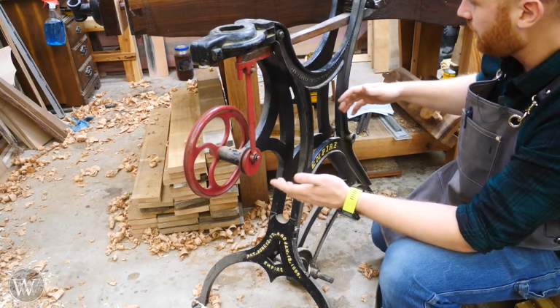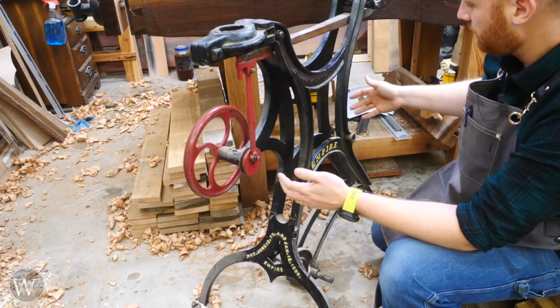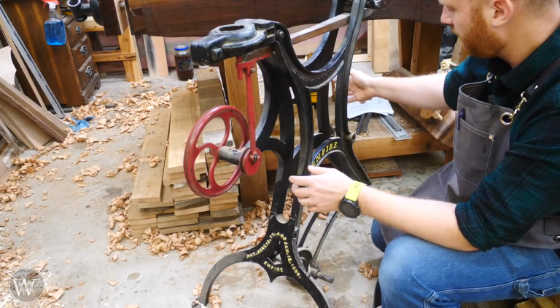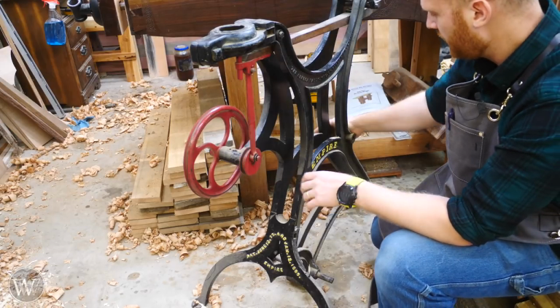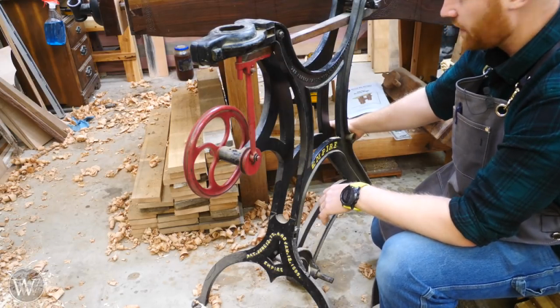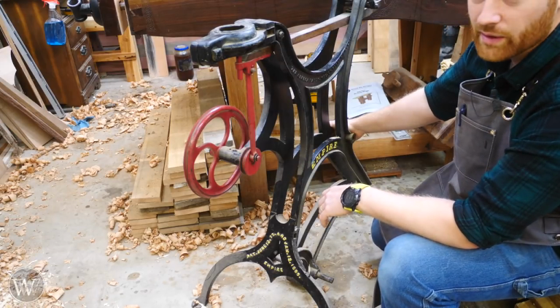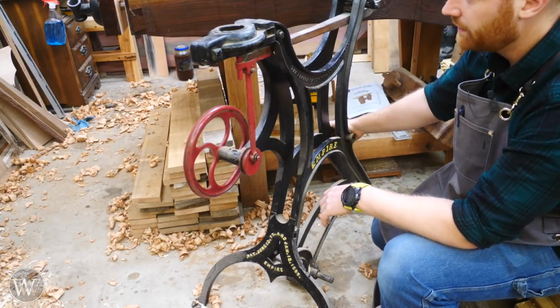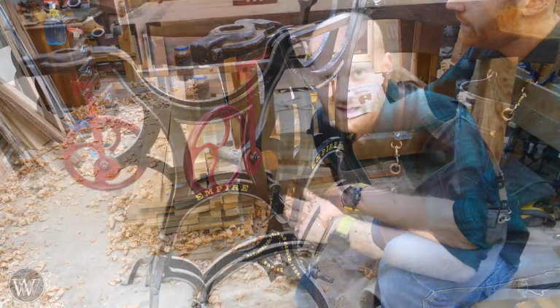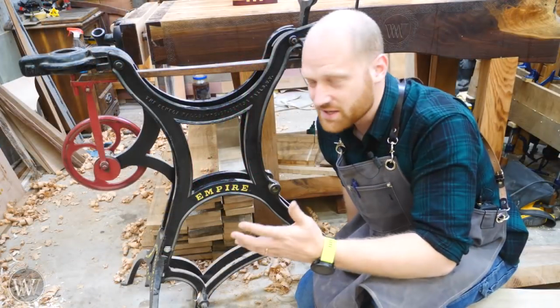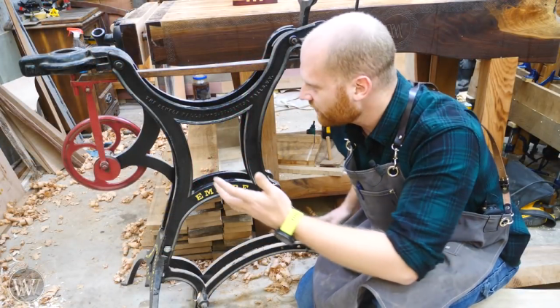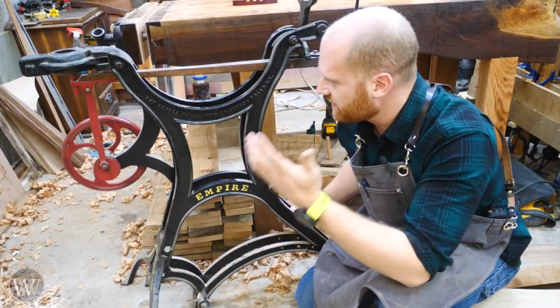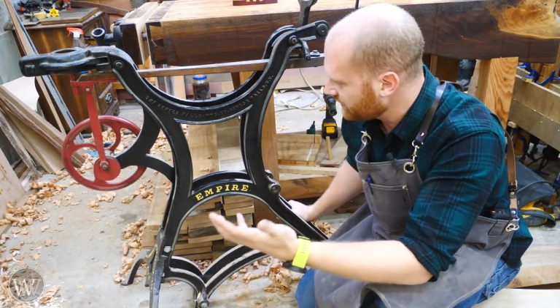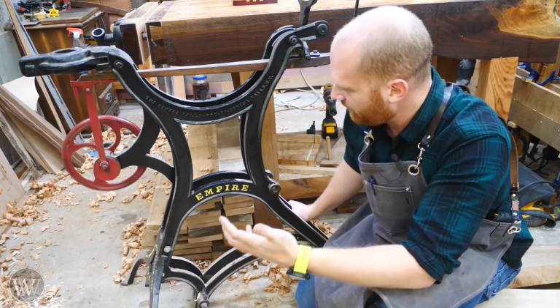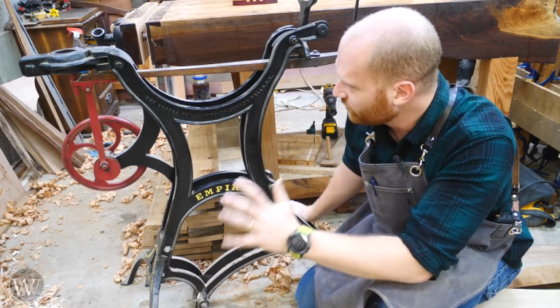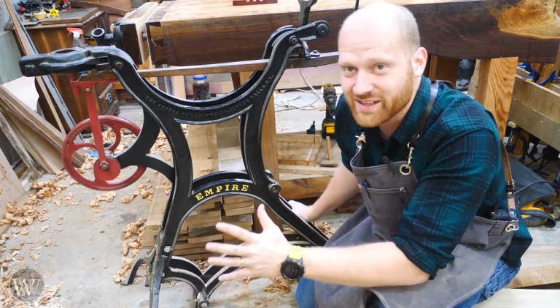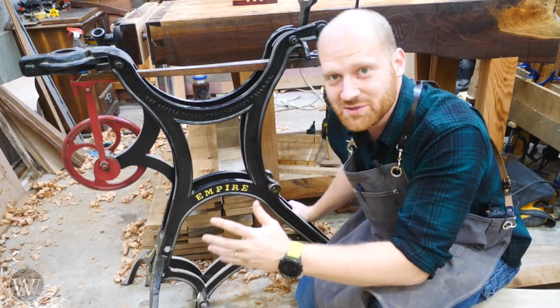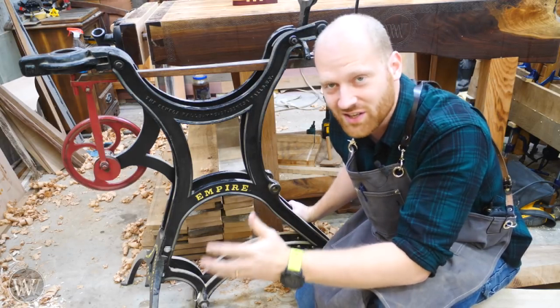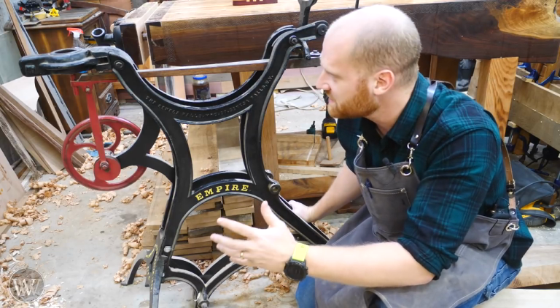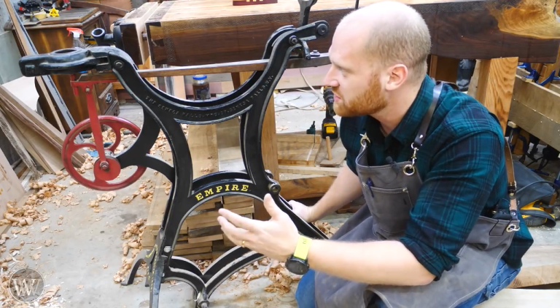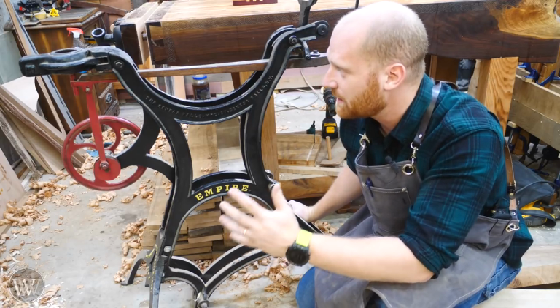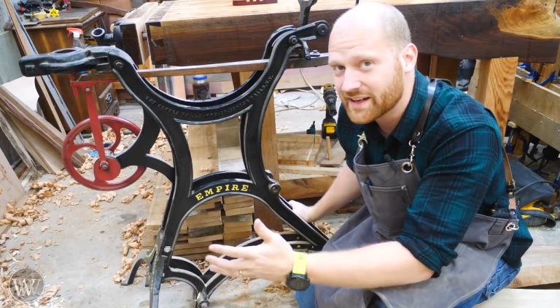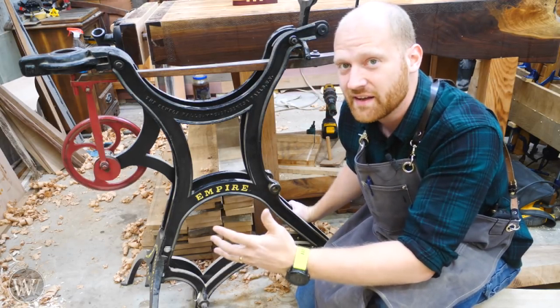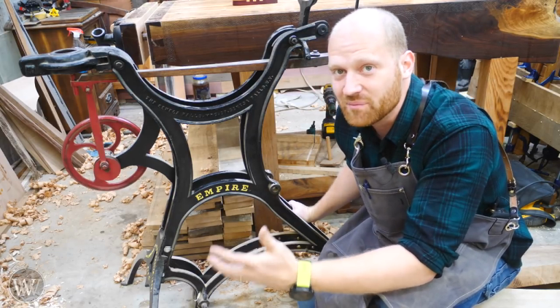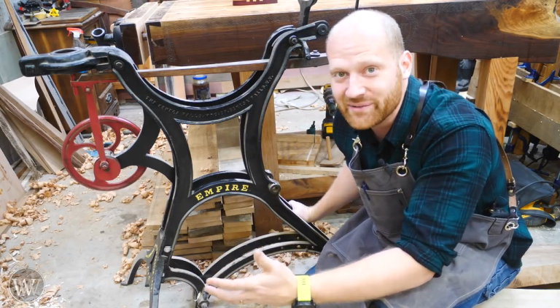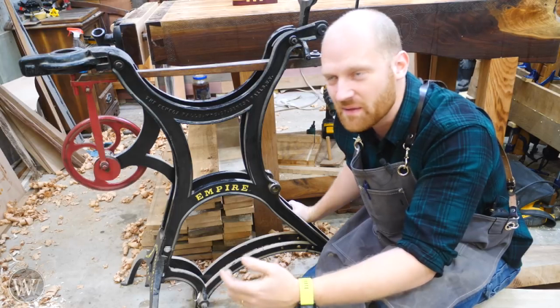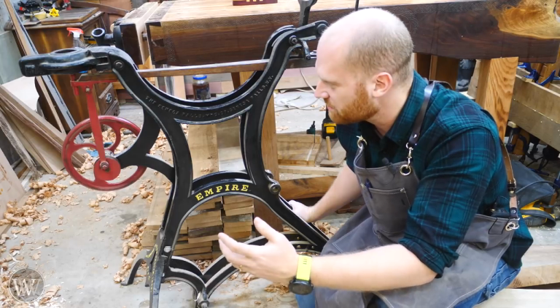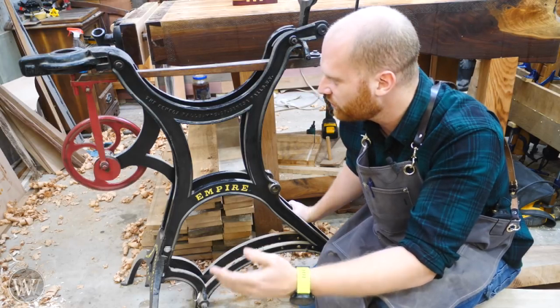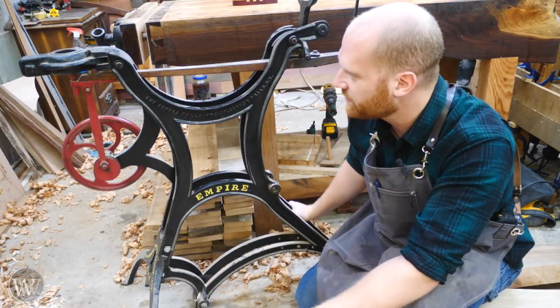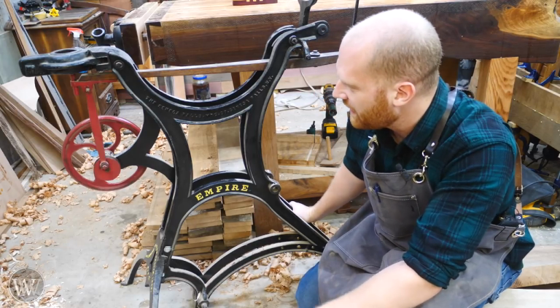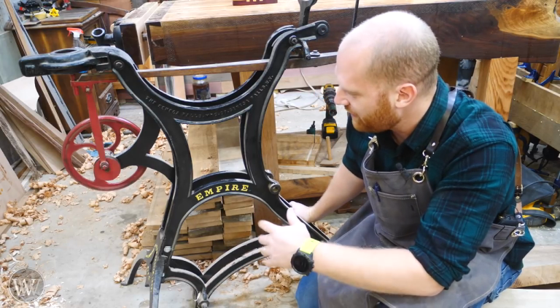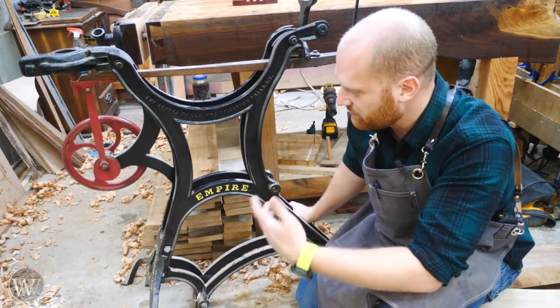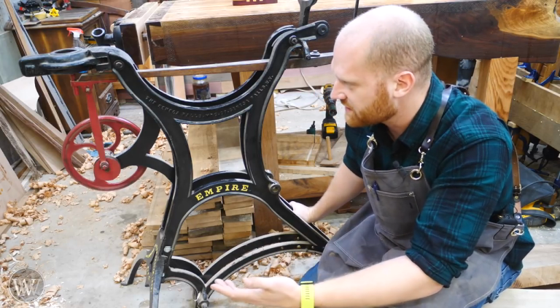We'll see — maybe I'll be able to find an actual flywheel. So there's a quick look at this beauty. I'm really looking forward to getting it up and running again and making some really cool videos on how I put it all together.